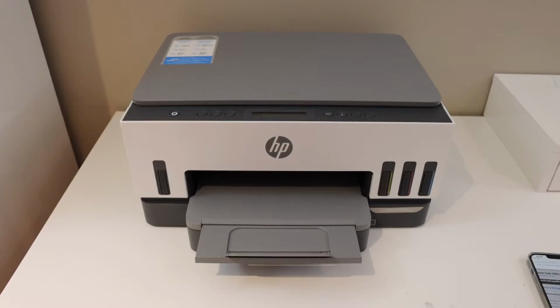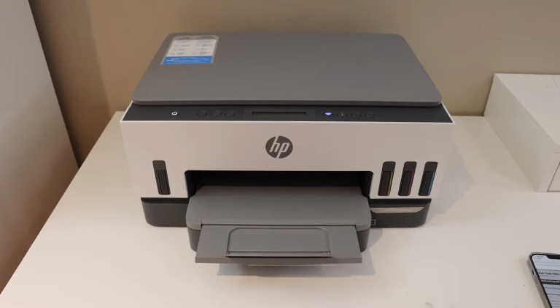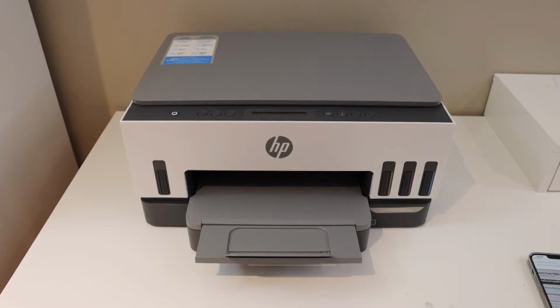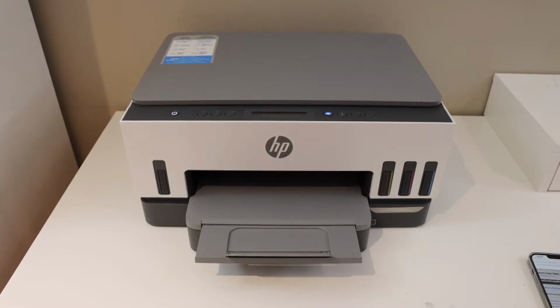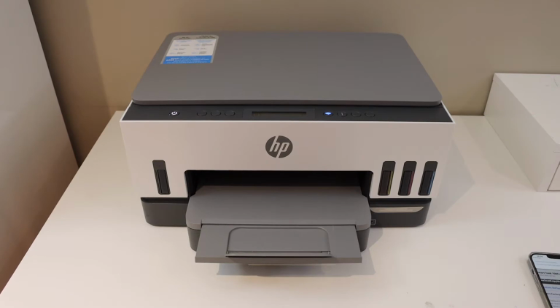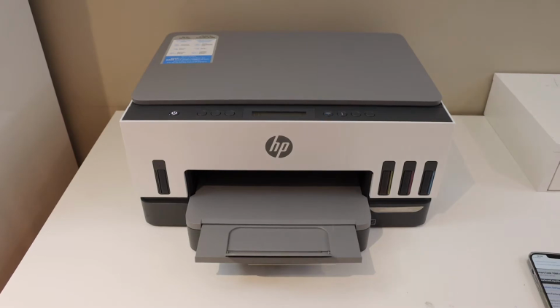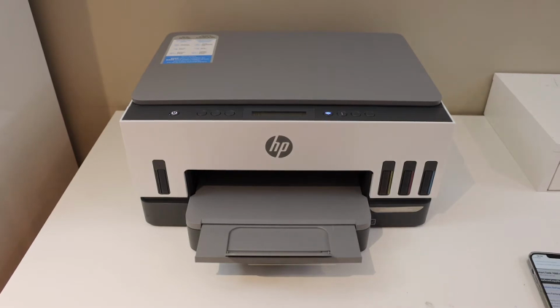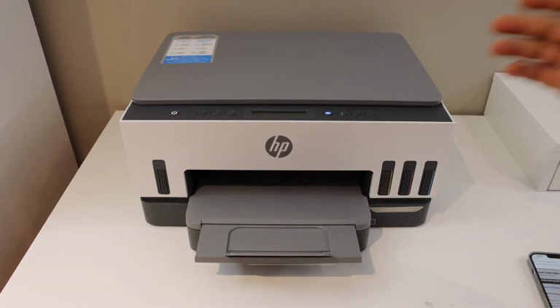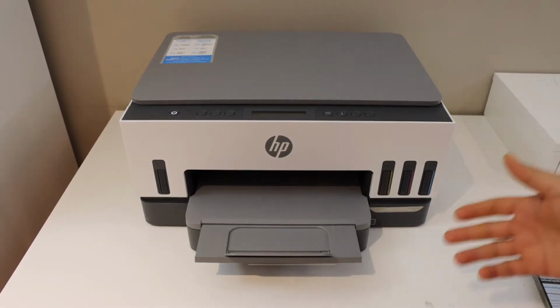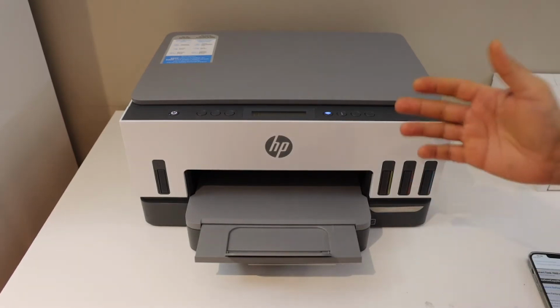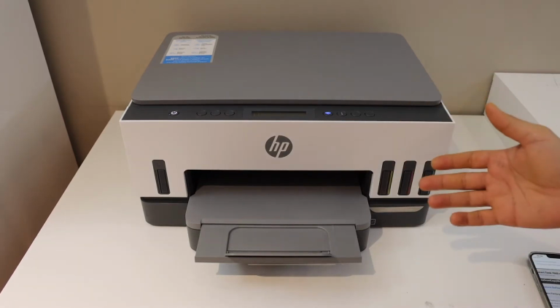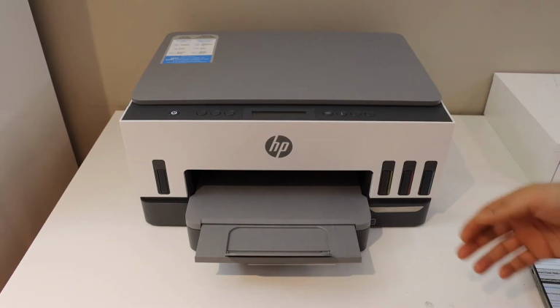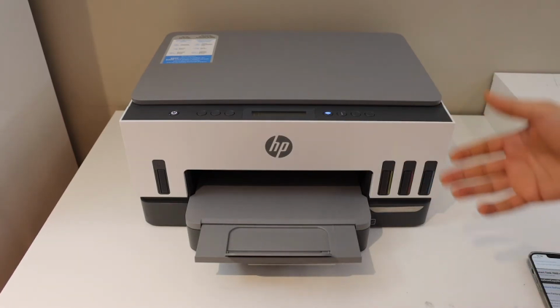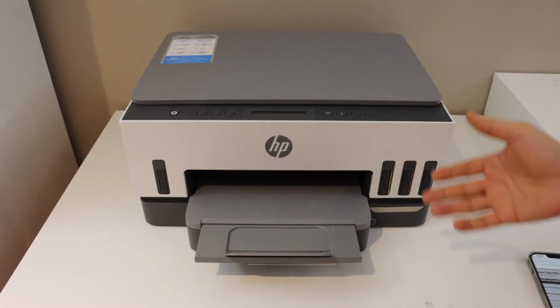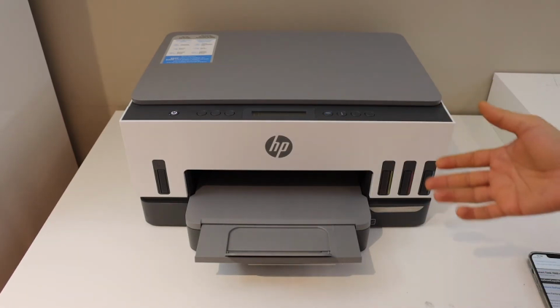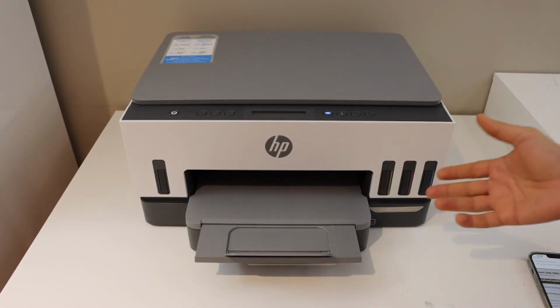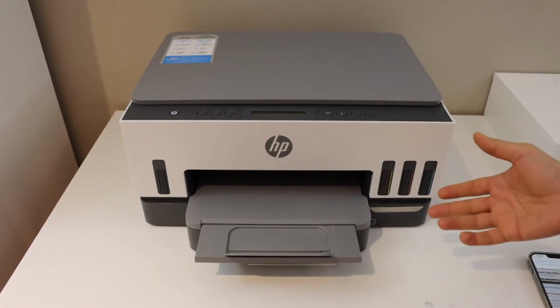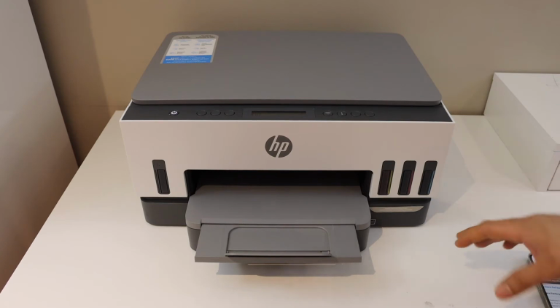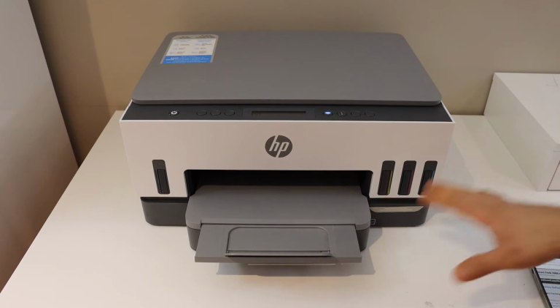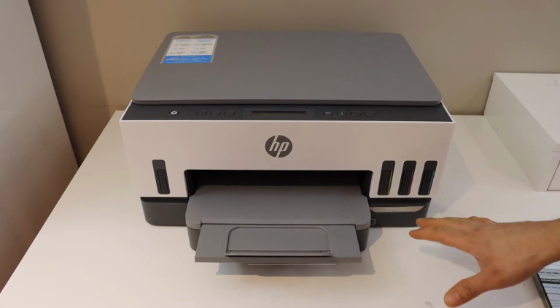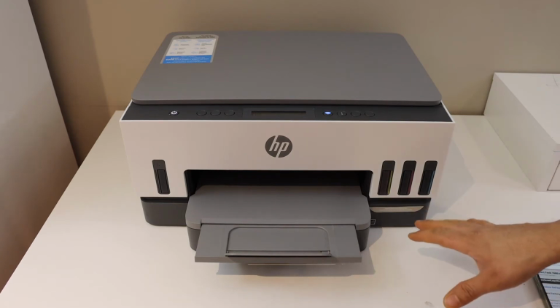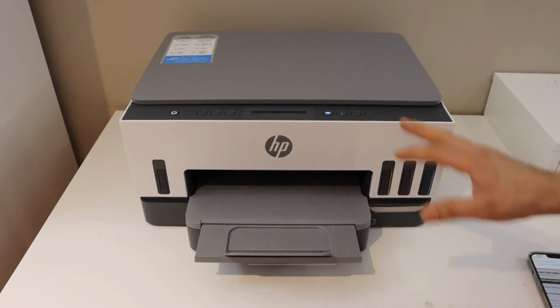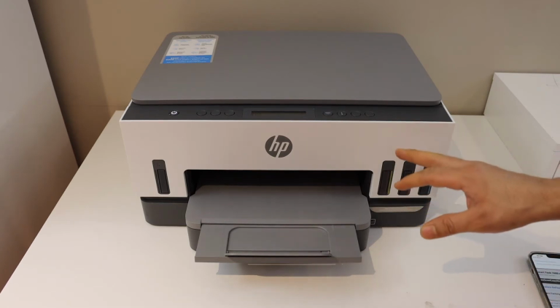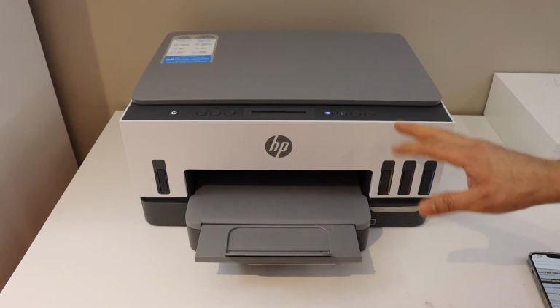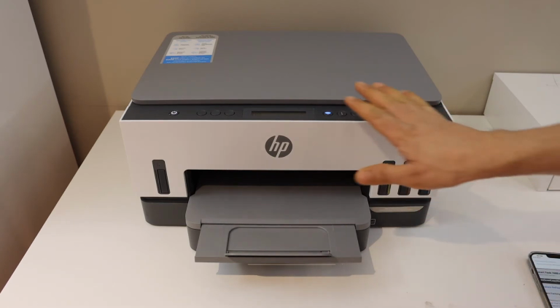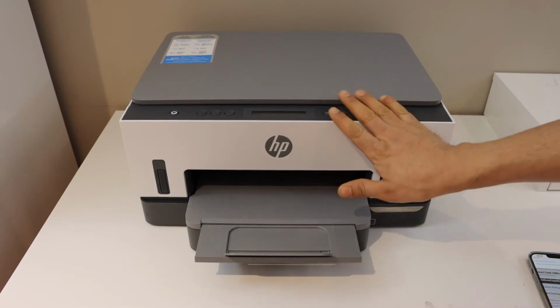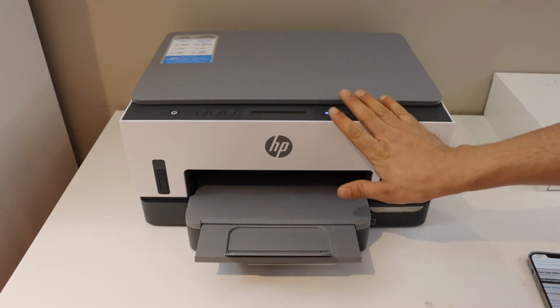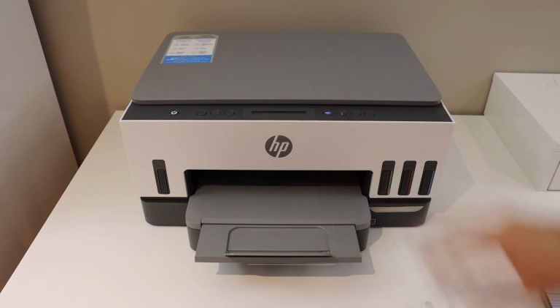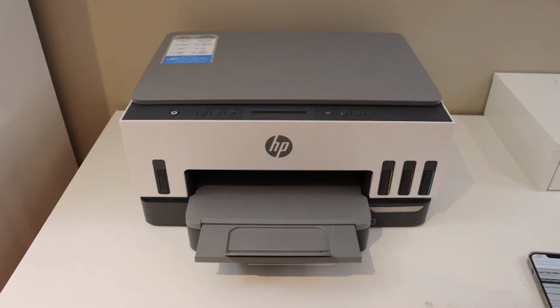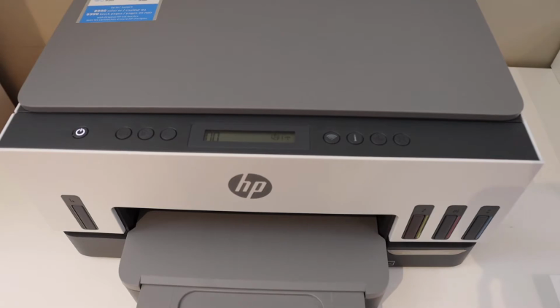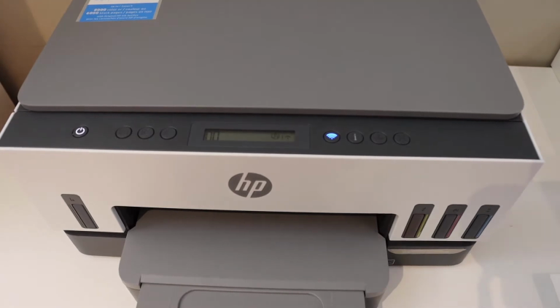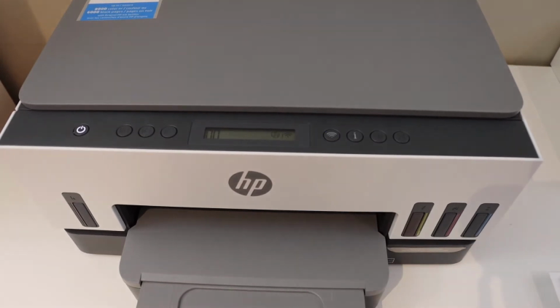In today's video, I'm going to show you how to print the wireless quick start guide on your HP Smart Tank printer. The first thing is to switch on the printer and go to the control panel.